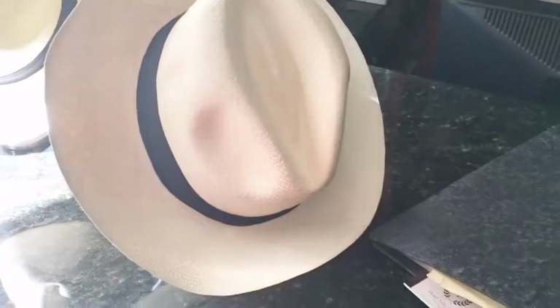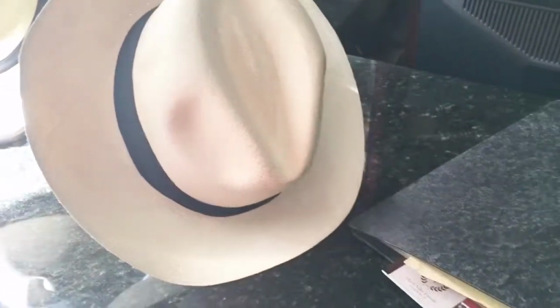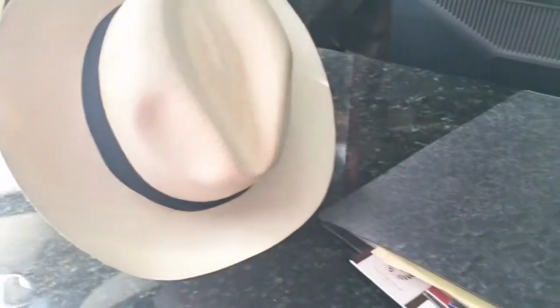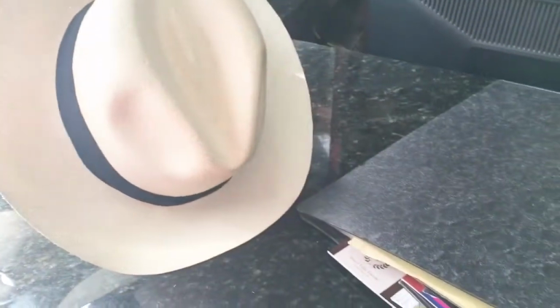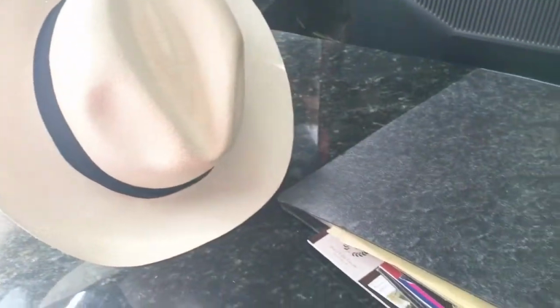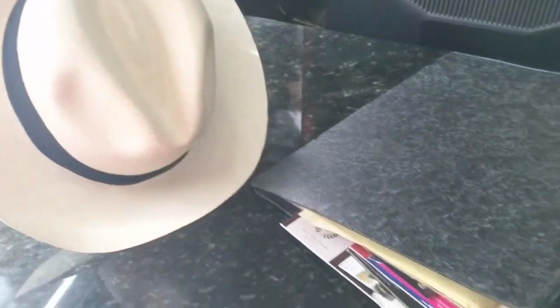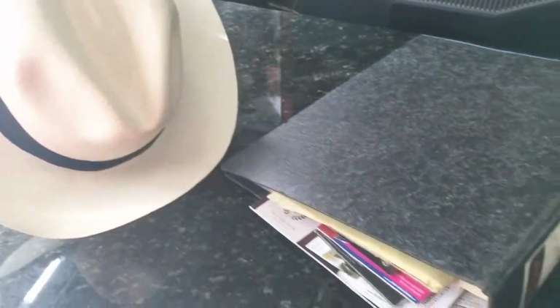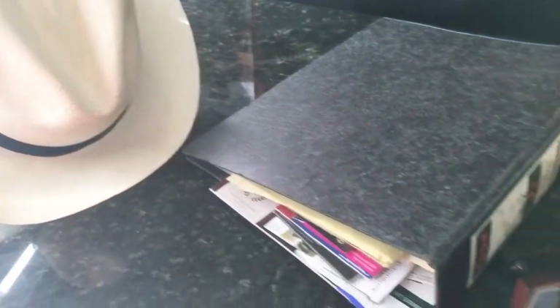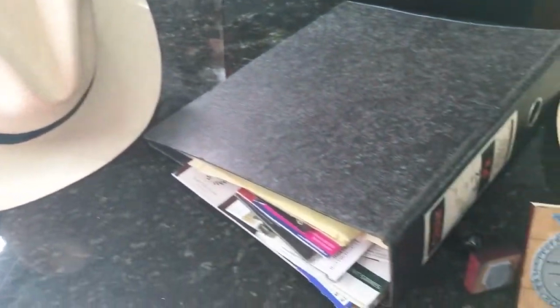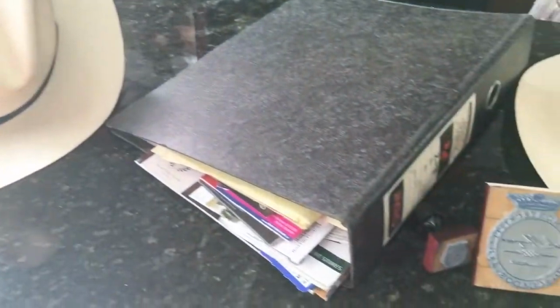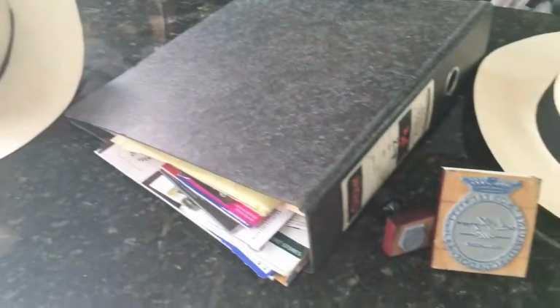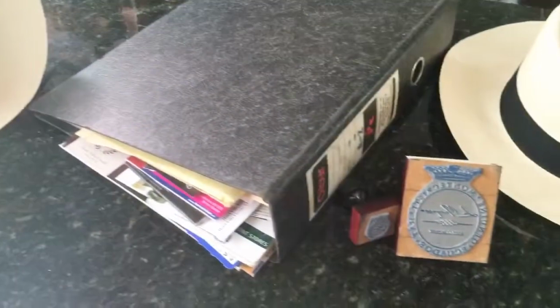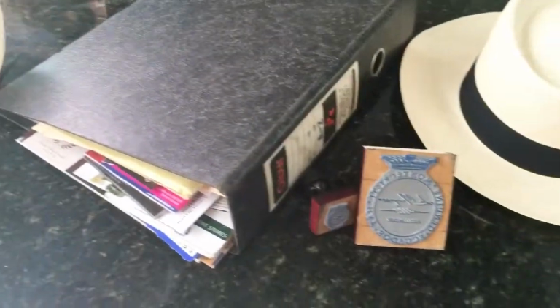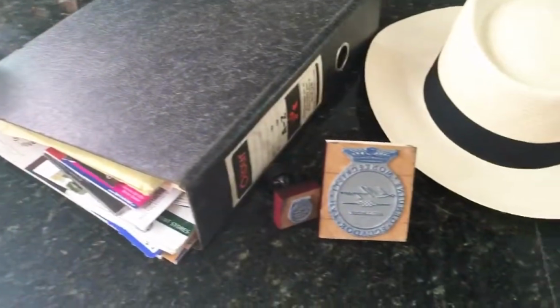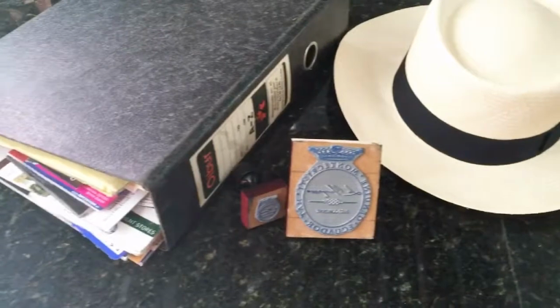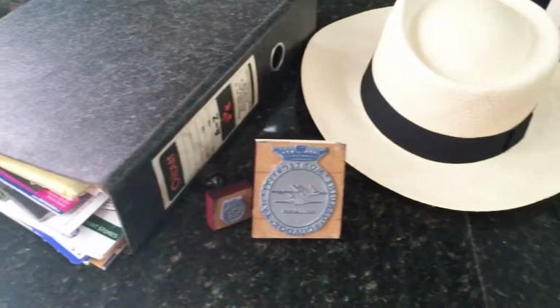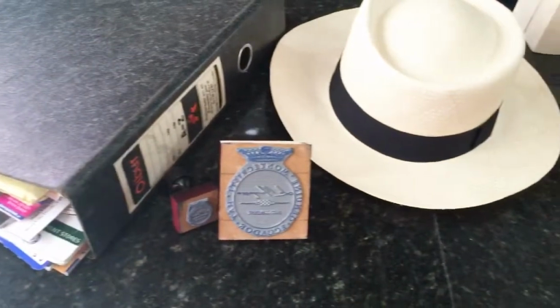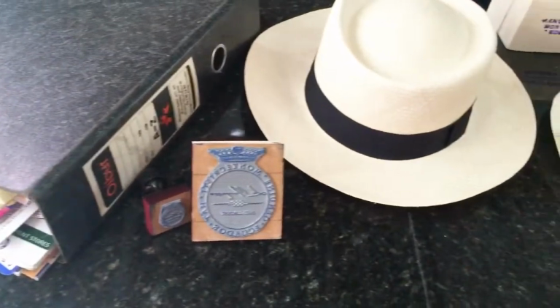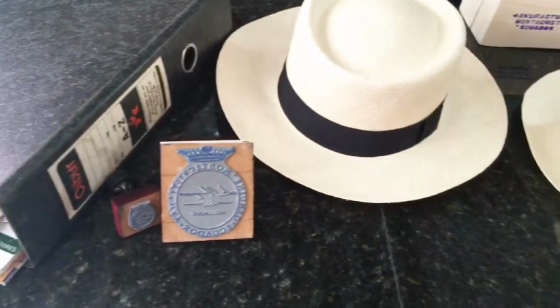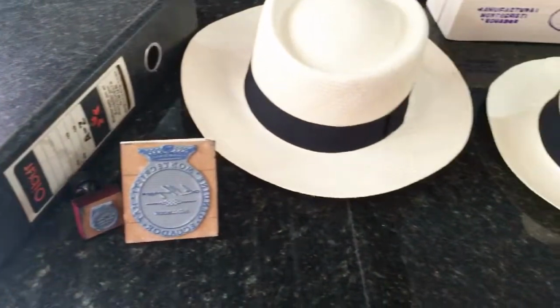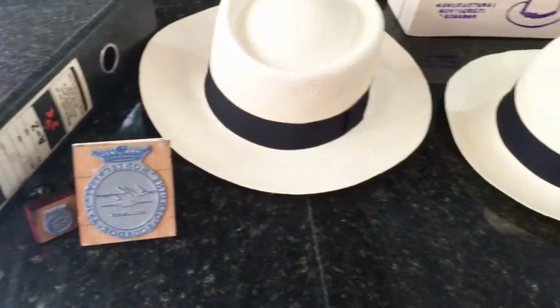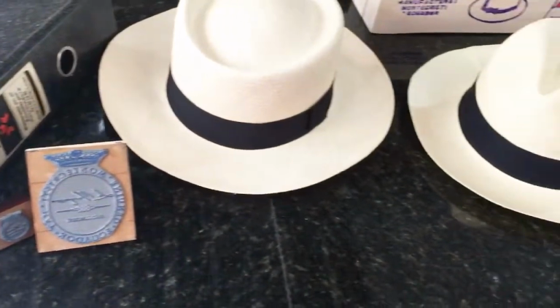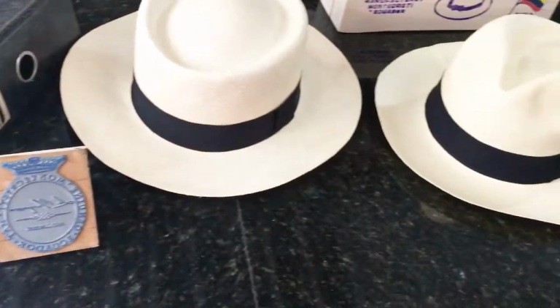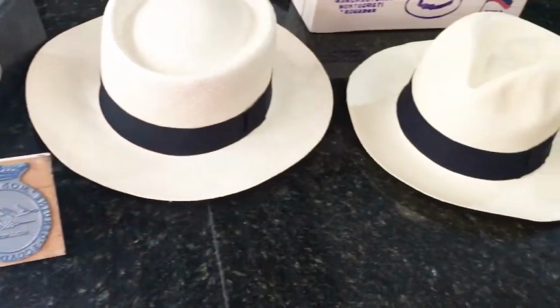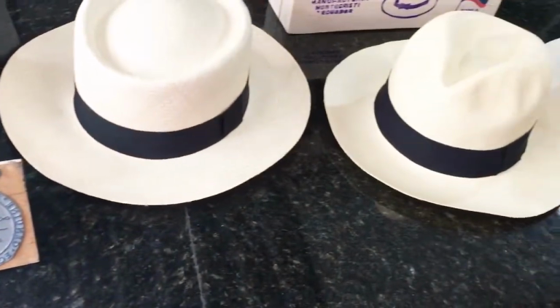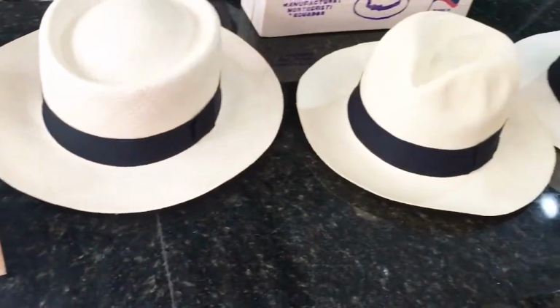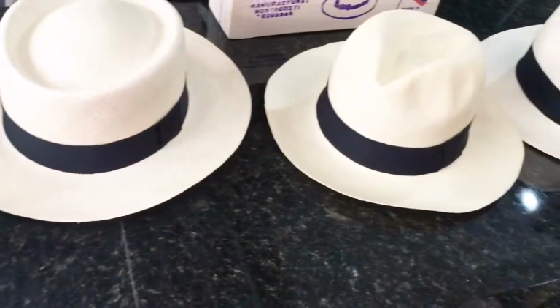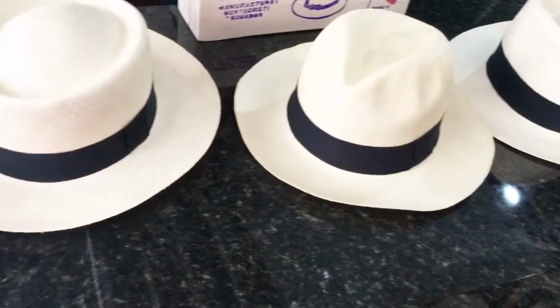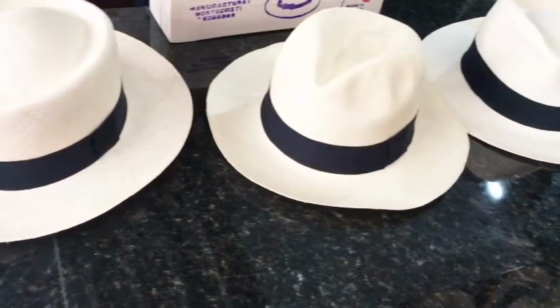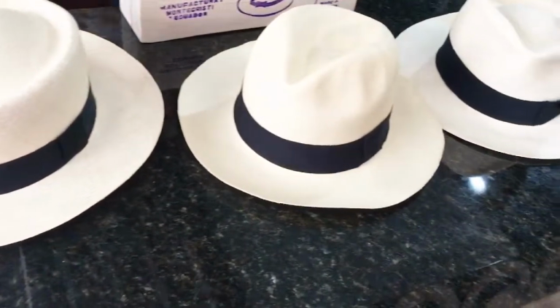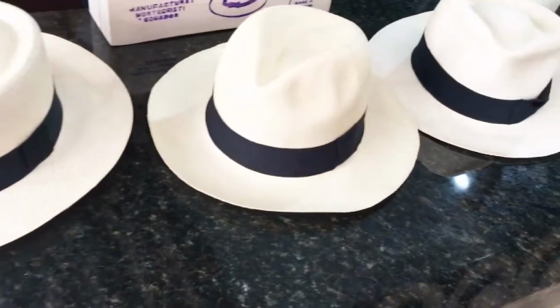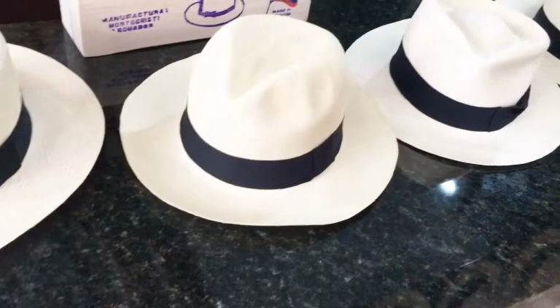The hat will improve with age. And you, of course, can wash them, iron them, and fold them.